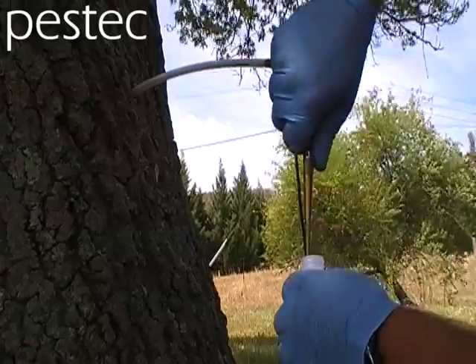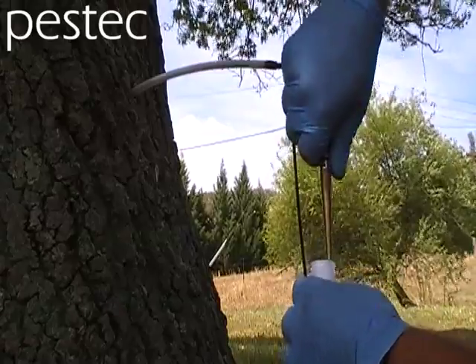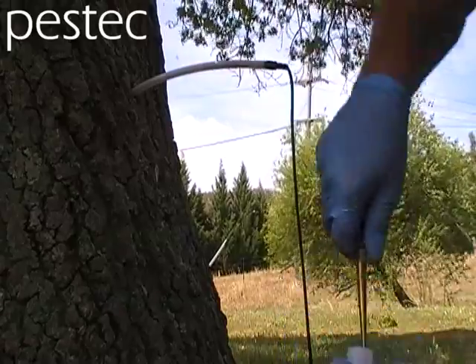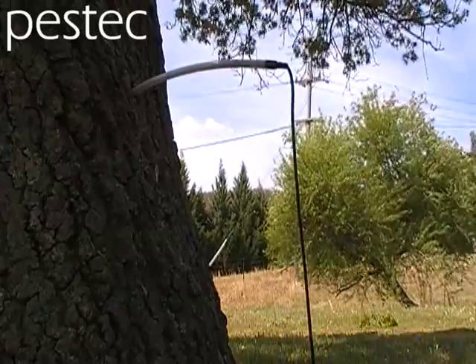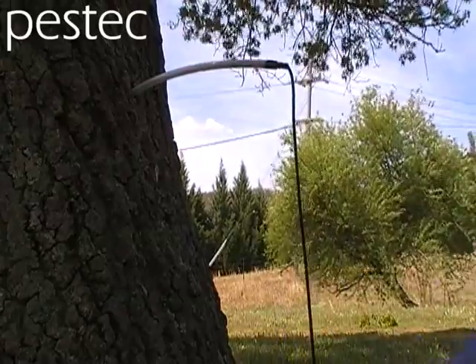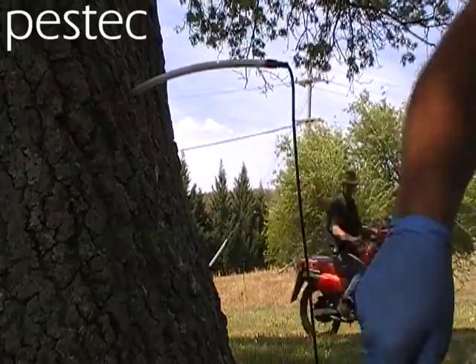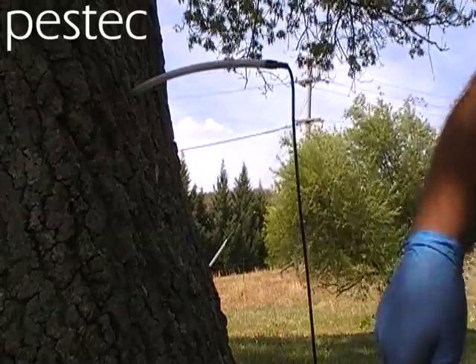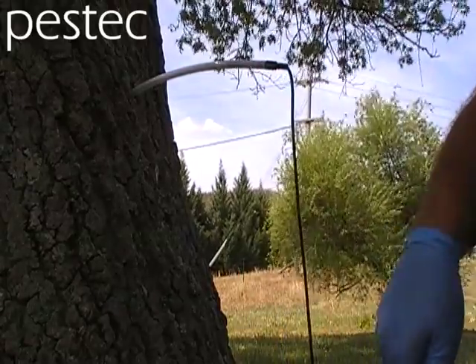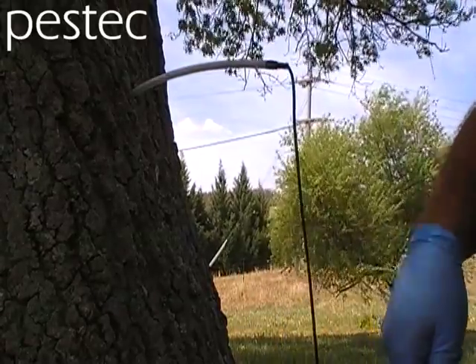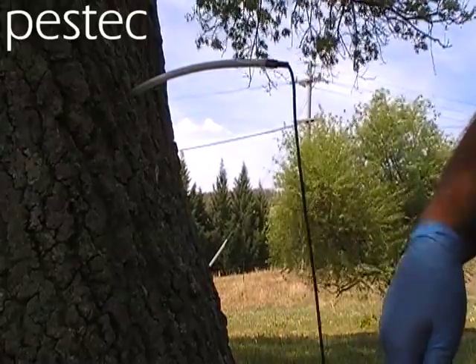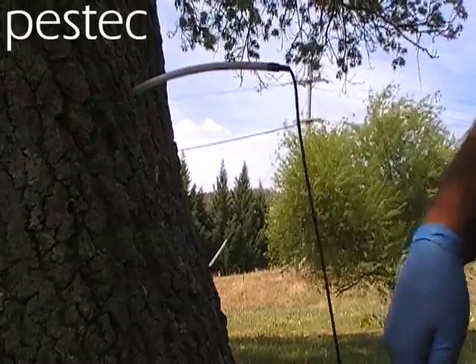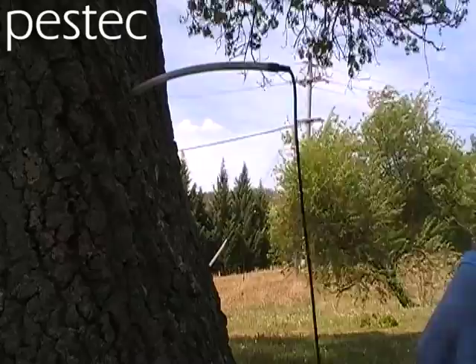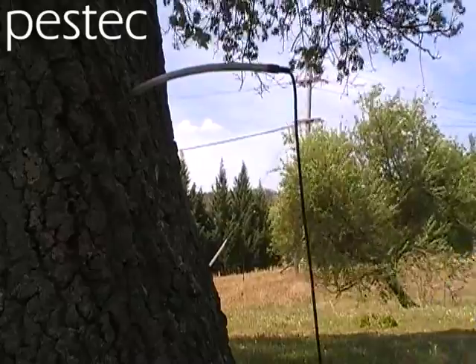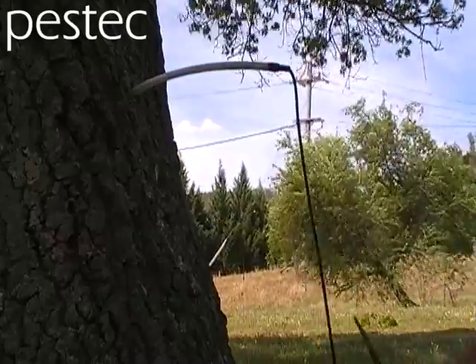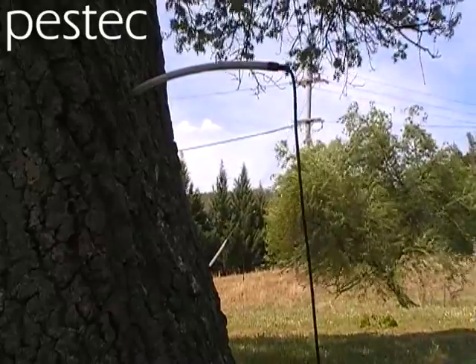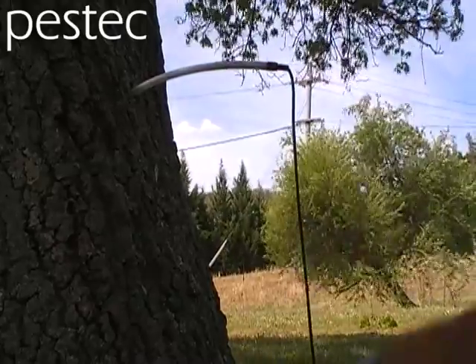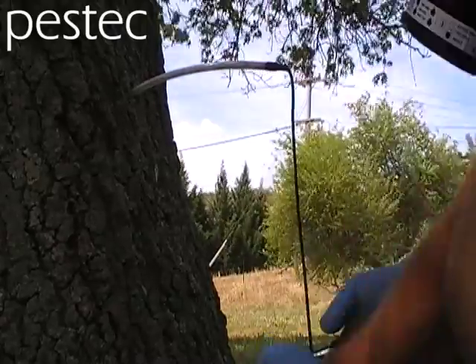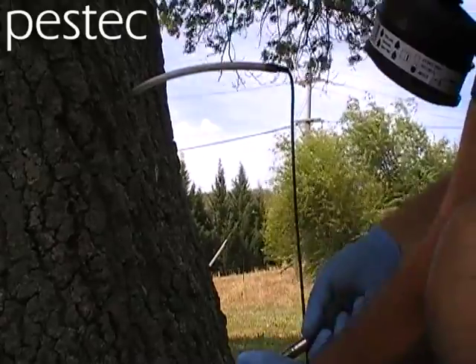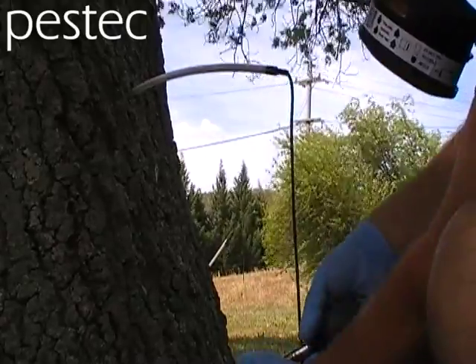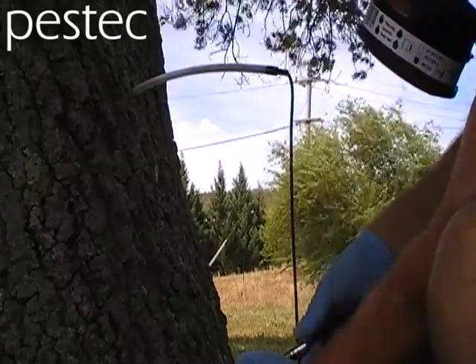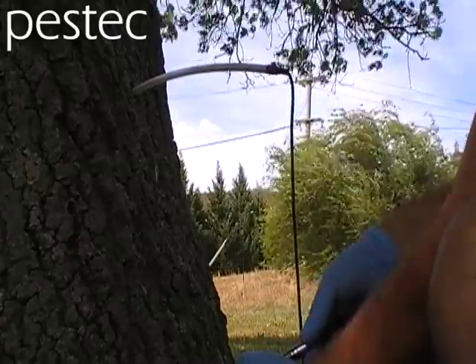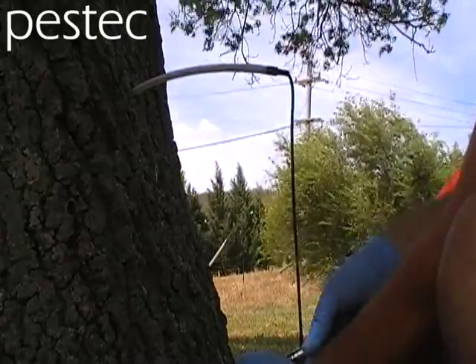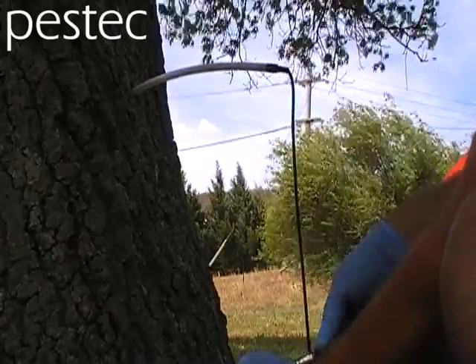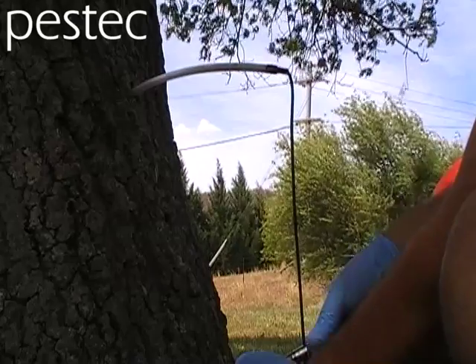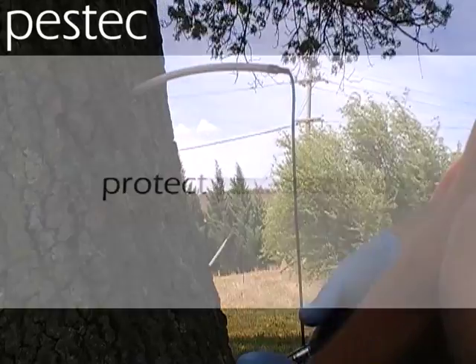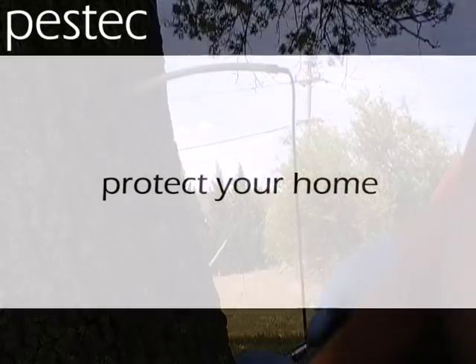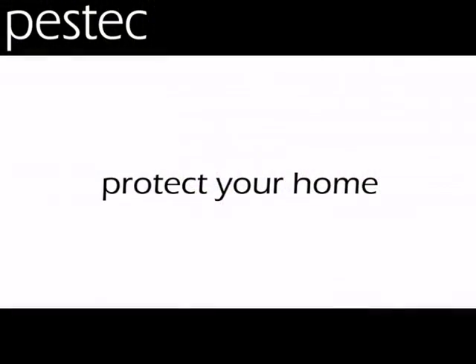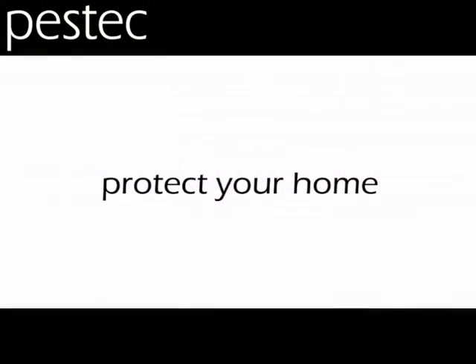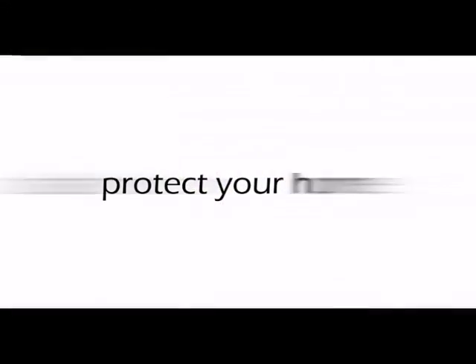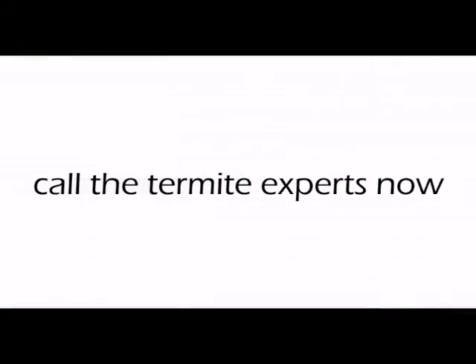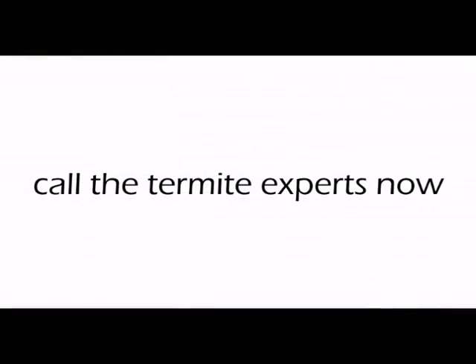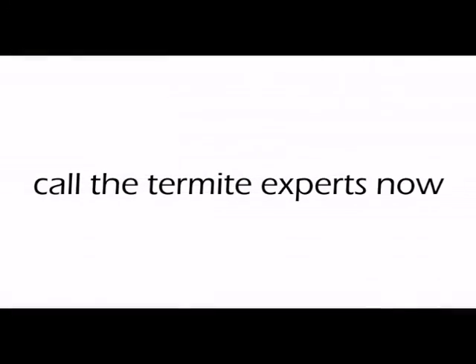We get a very quick result with that. This is really useful if you've got a tree on your property that could hold a termite colony — it's a great way to knock out that population.